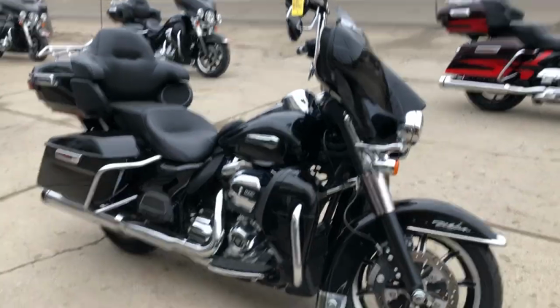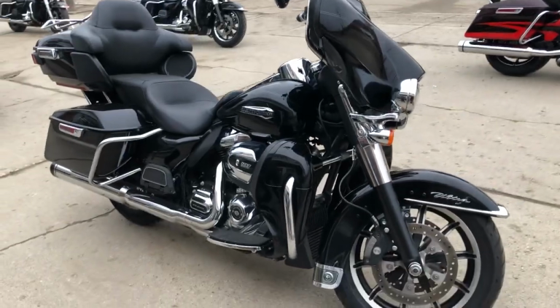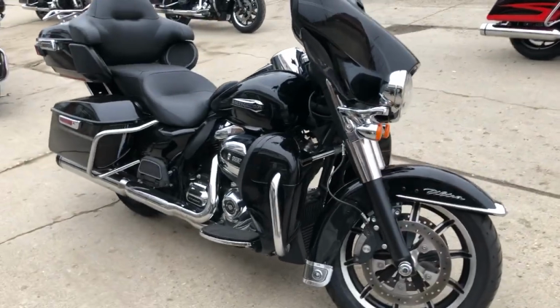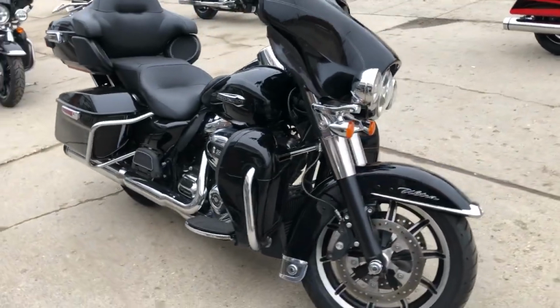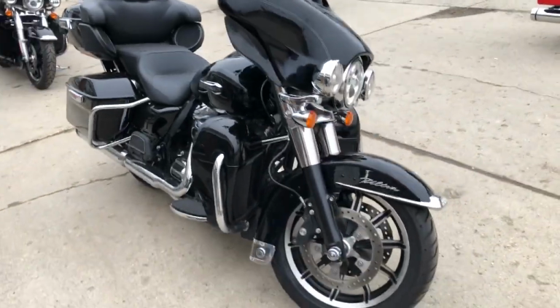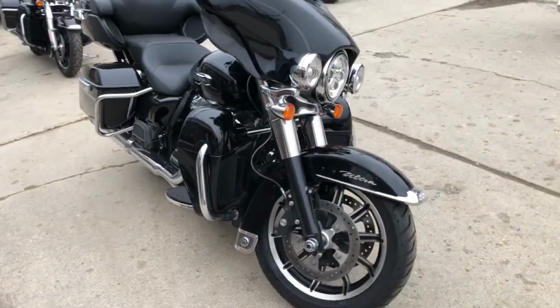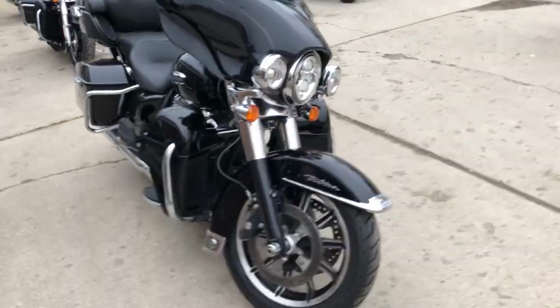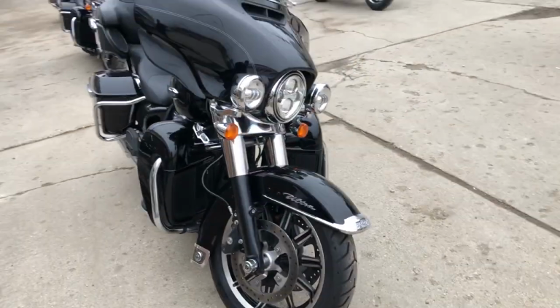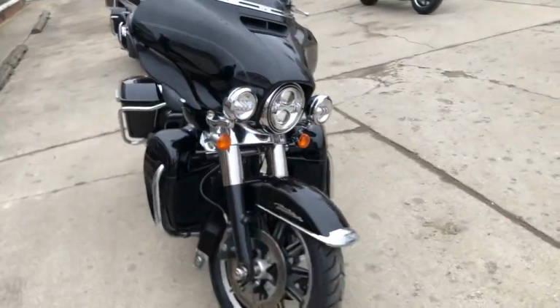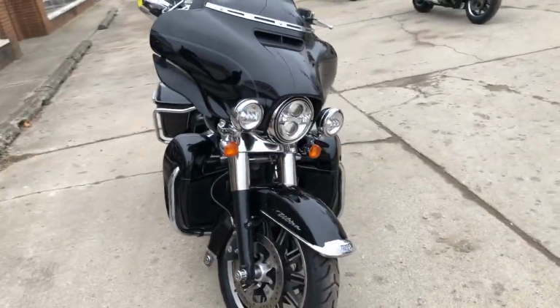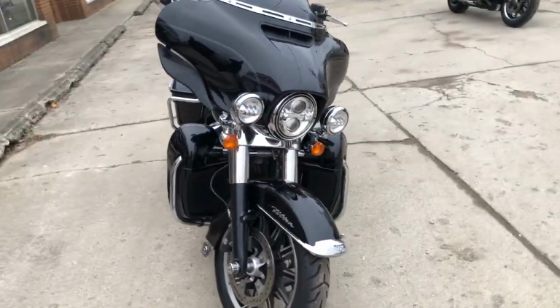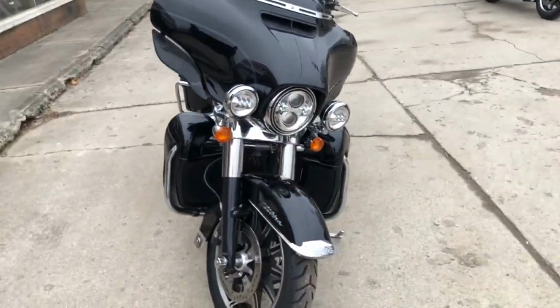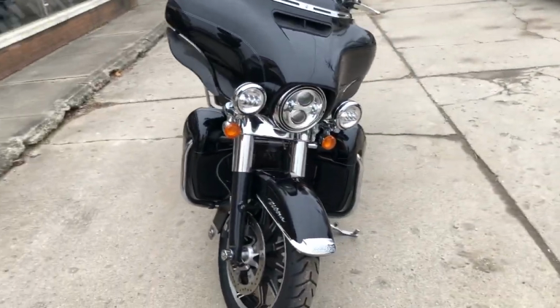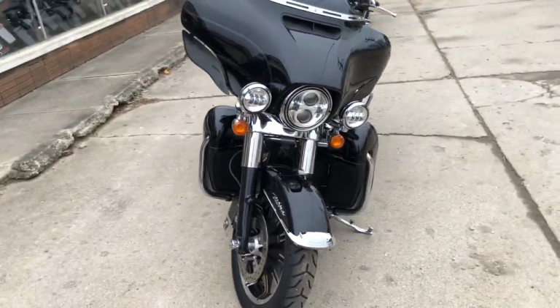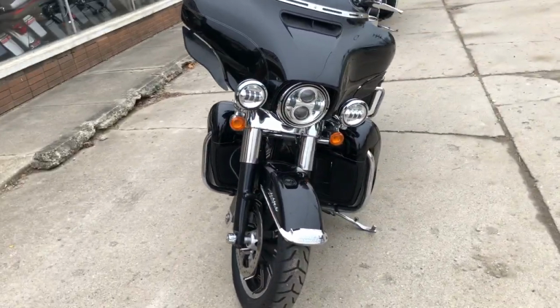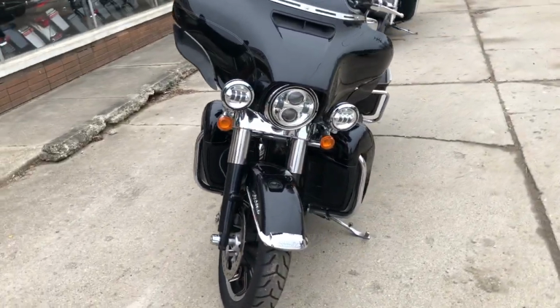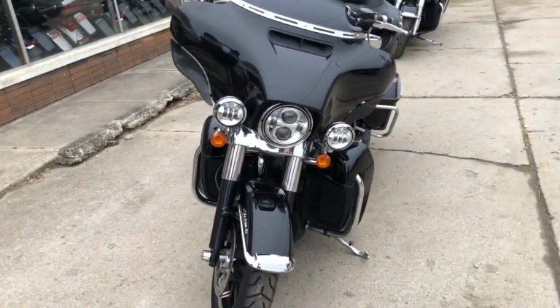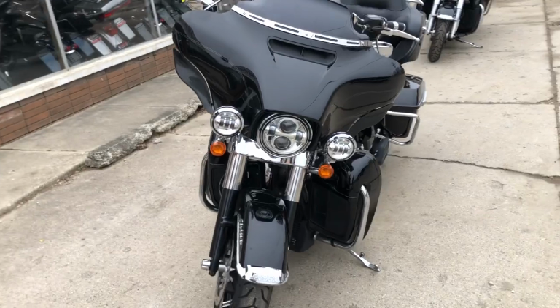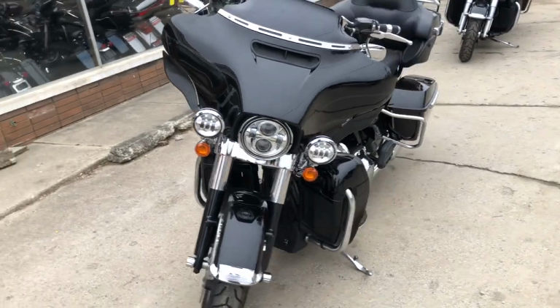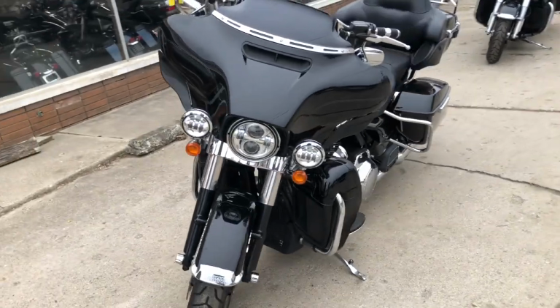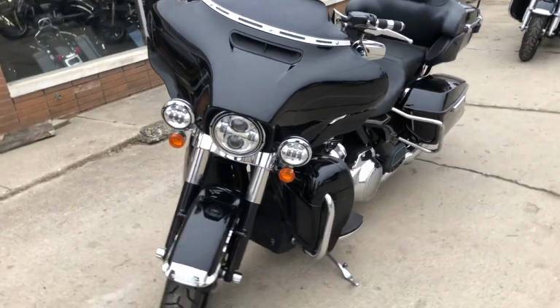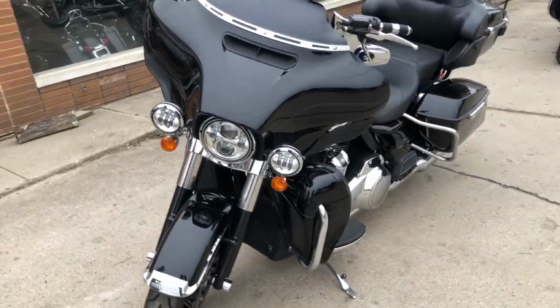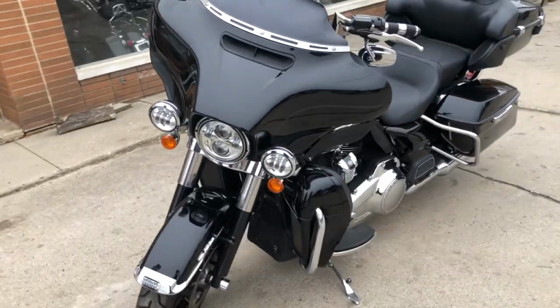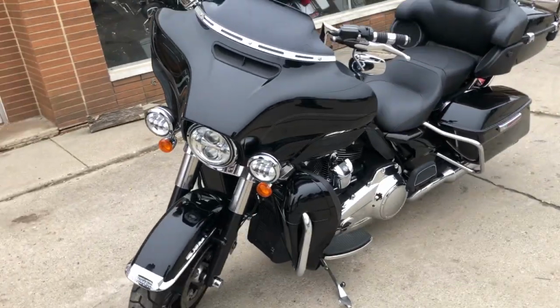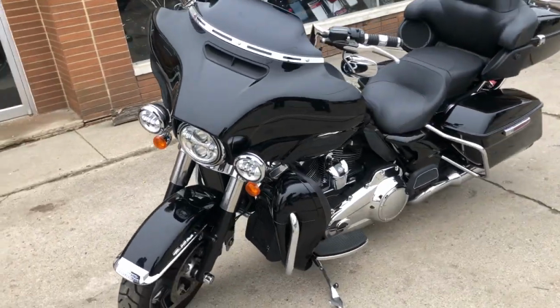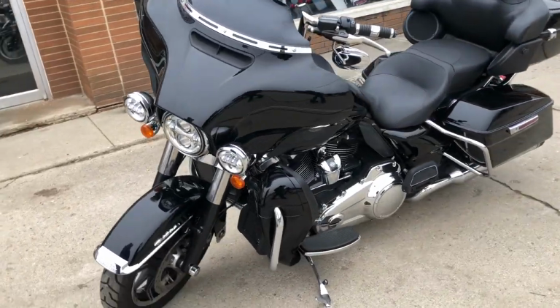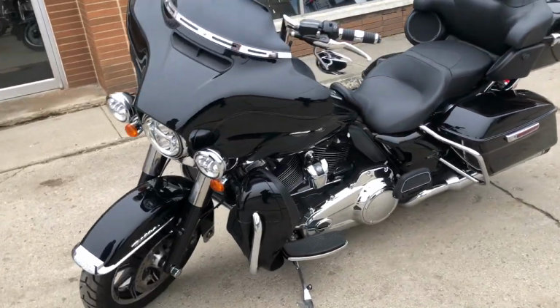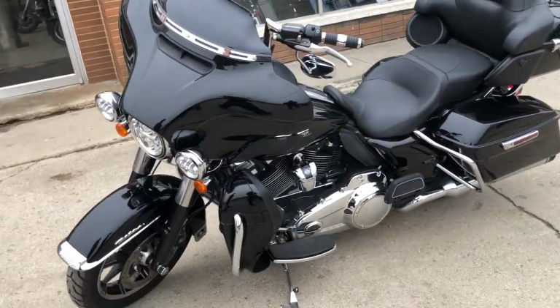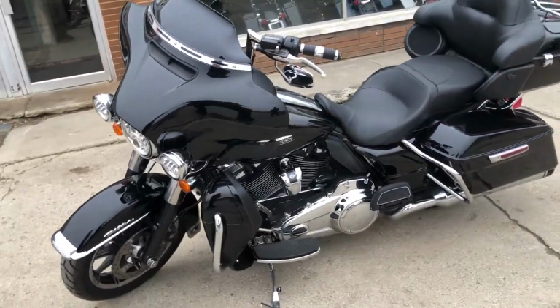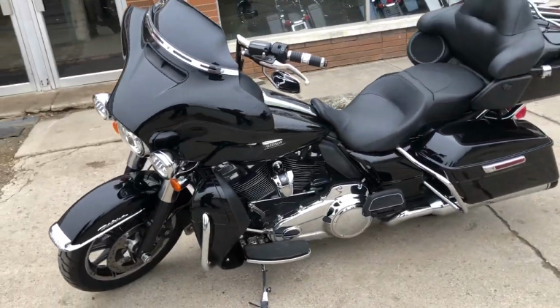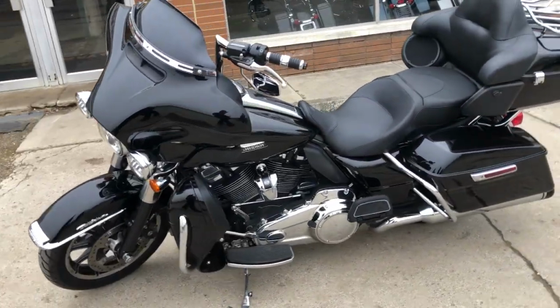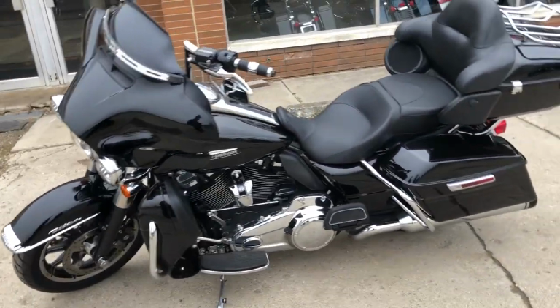Hi guys, ApprovalPowerSports.com here, doing some videos on some stuff that just came into the showroom. Check this one out — 2019 Ultra Classic, got that 107 cubic inch Milwaukee 8 motor.